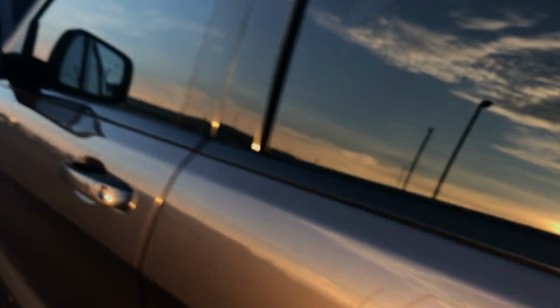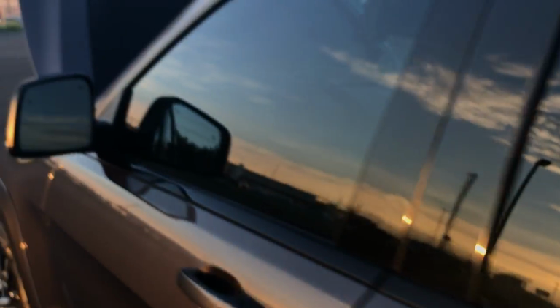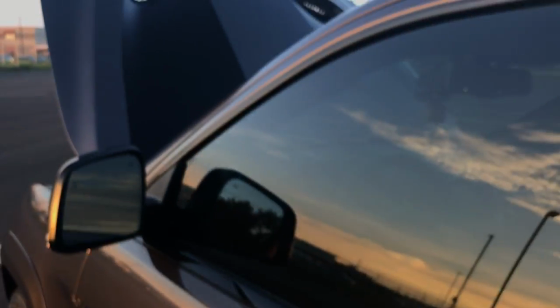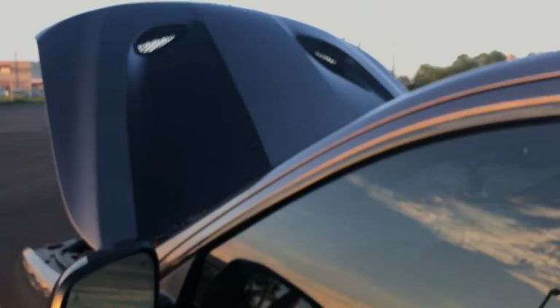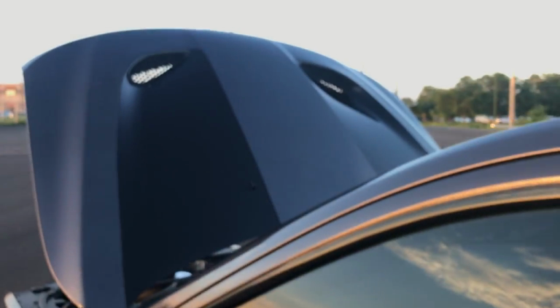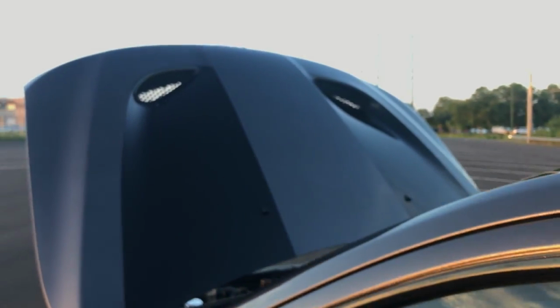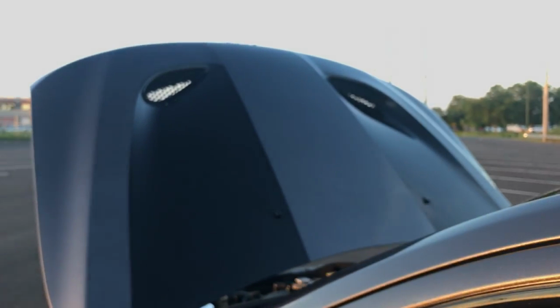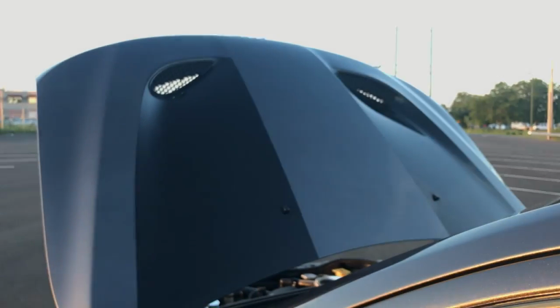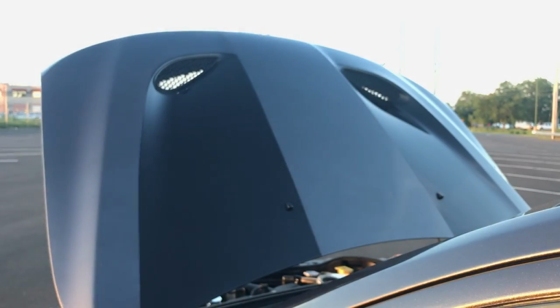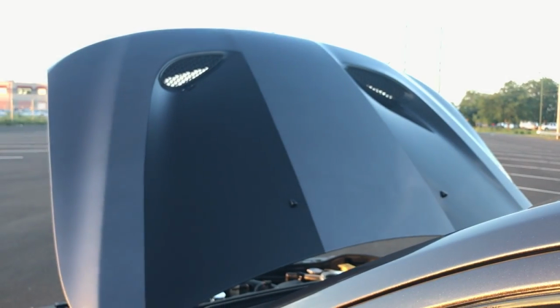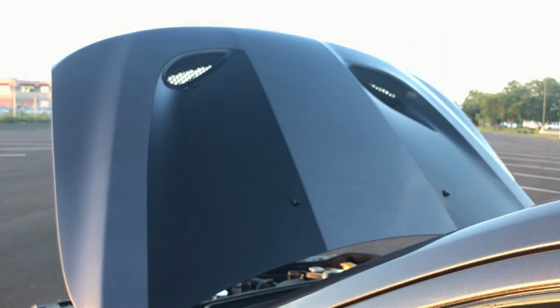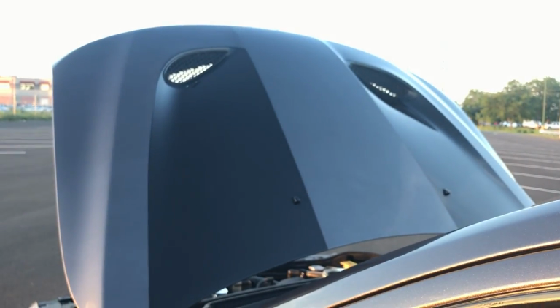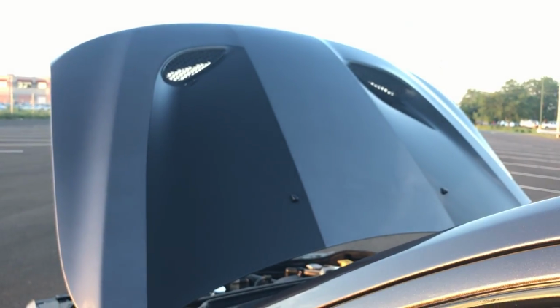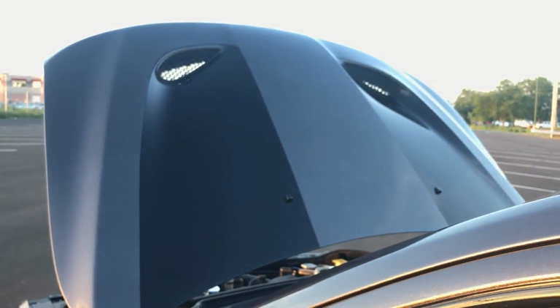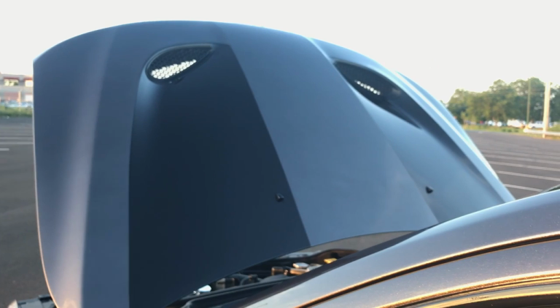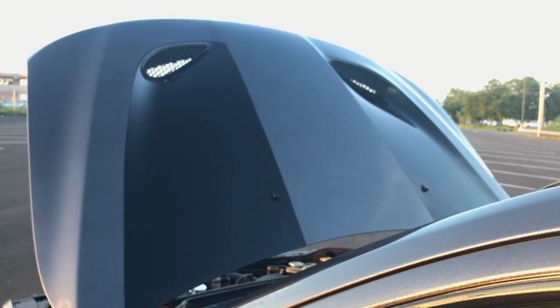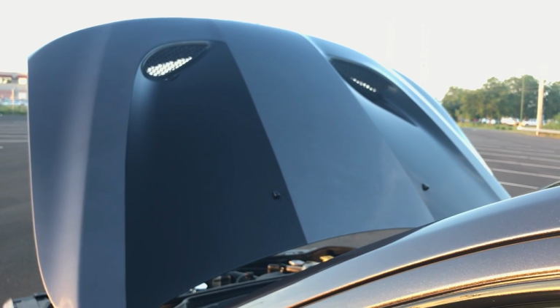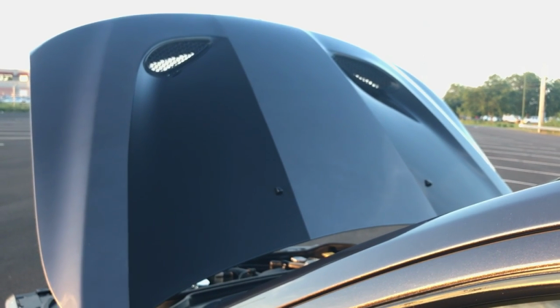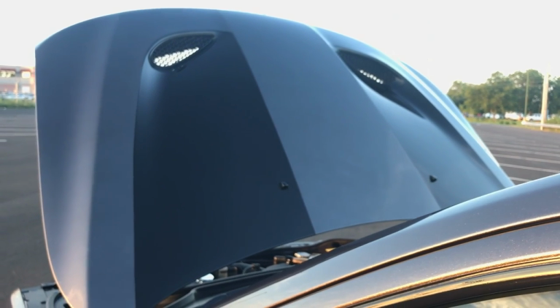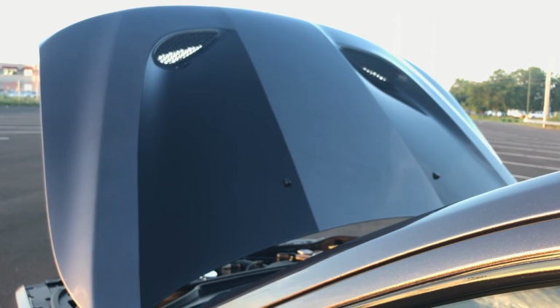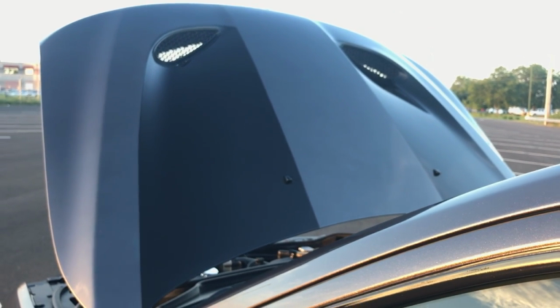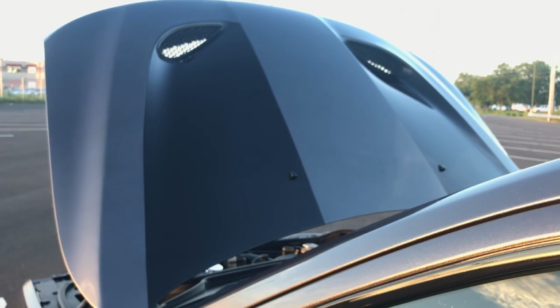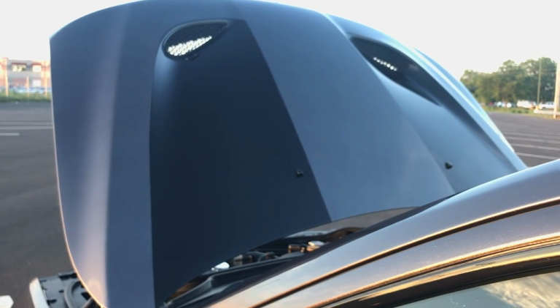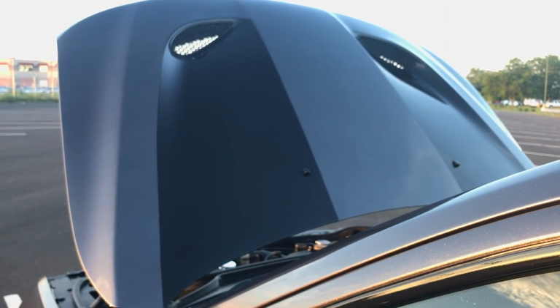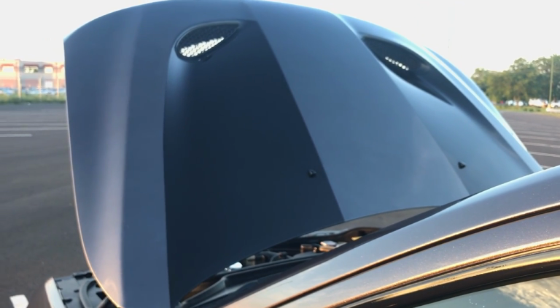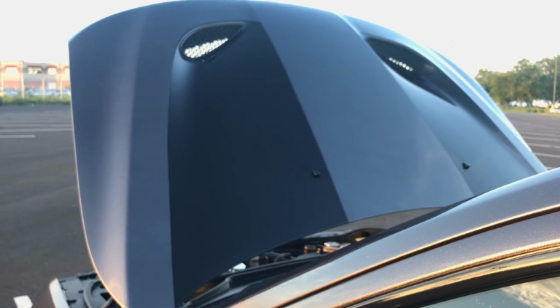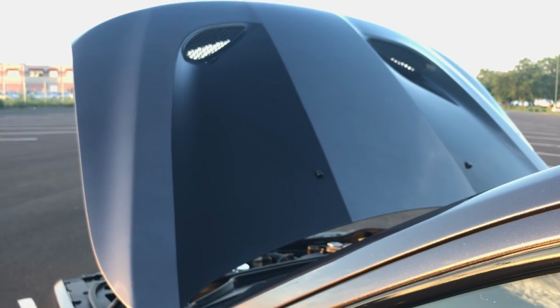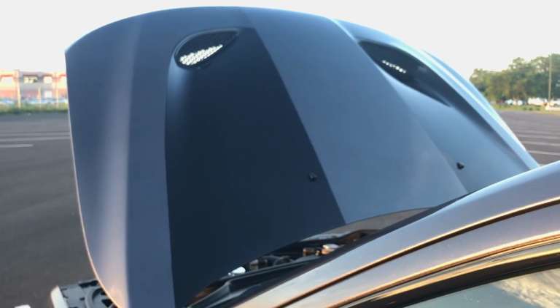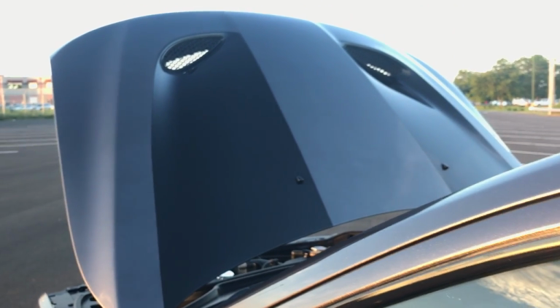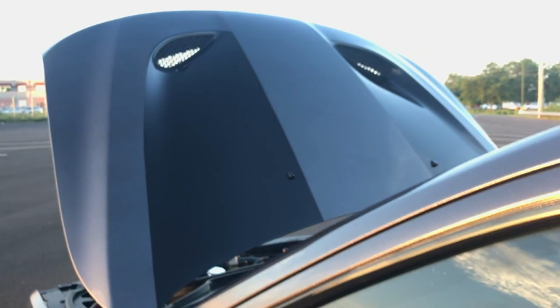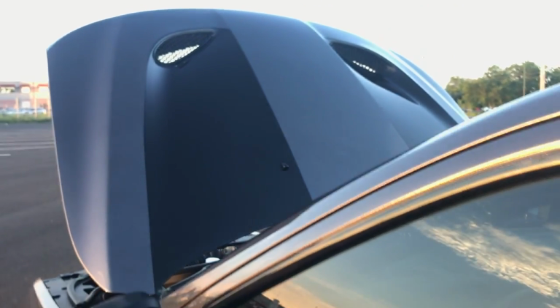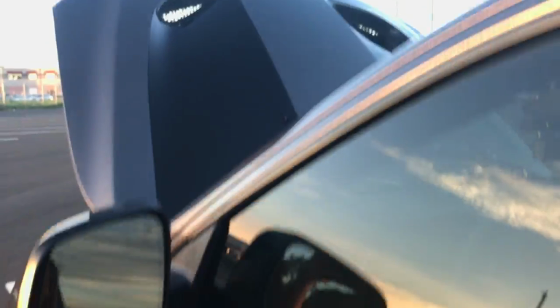Custom Coatings also did the hood for me. They put the vinyl inserts in there, and that vinyl is Avery — that's the name of the product.